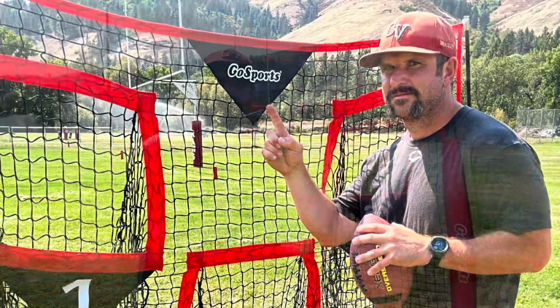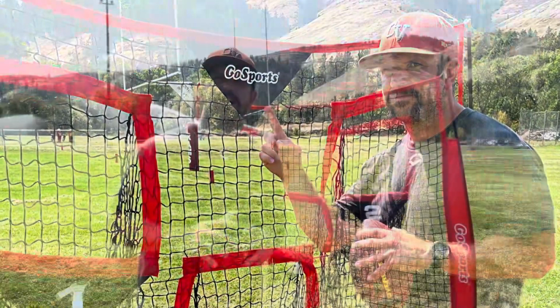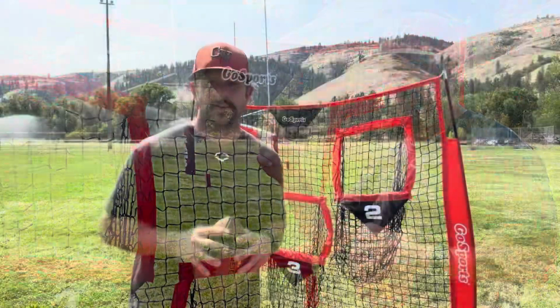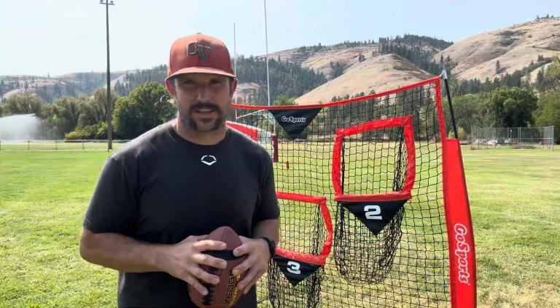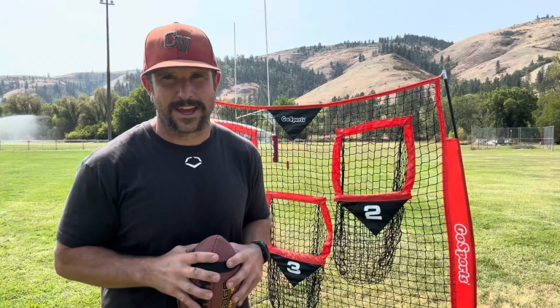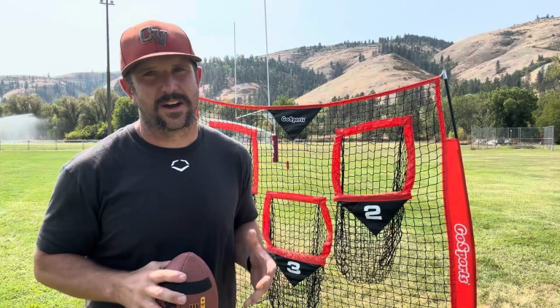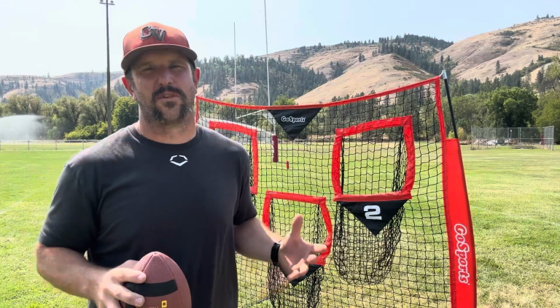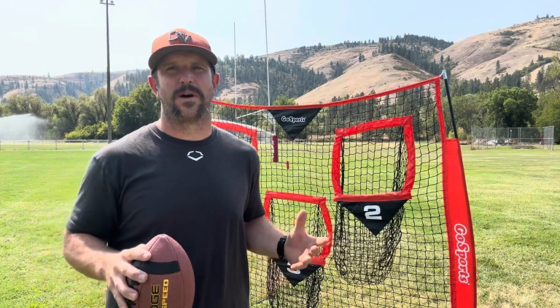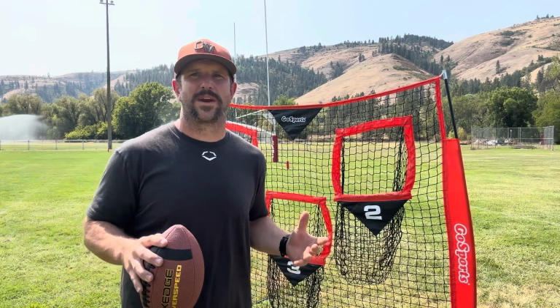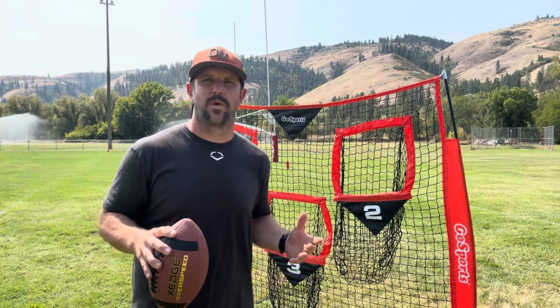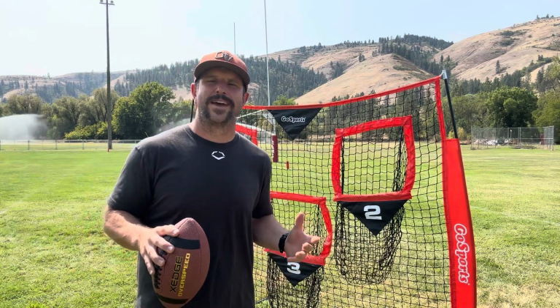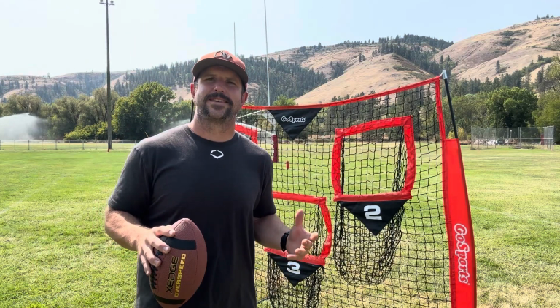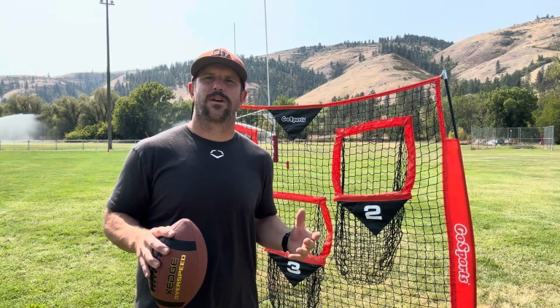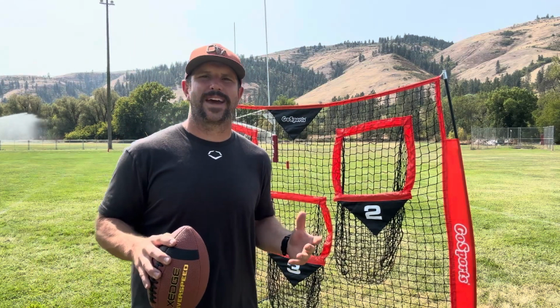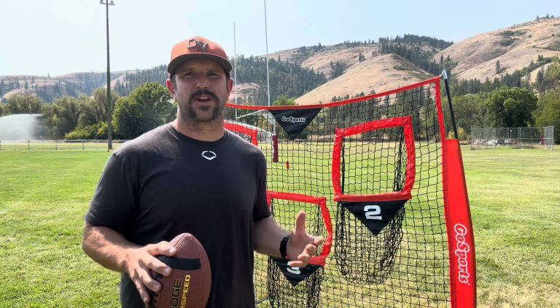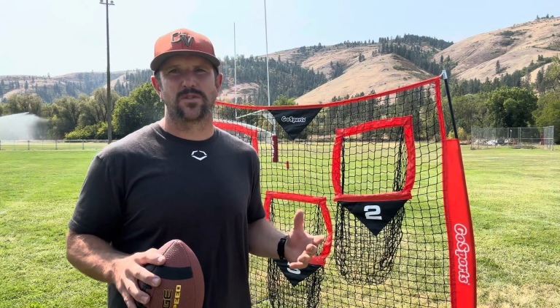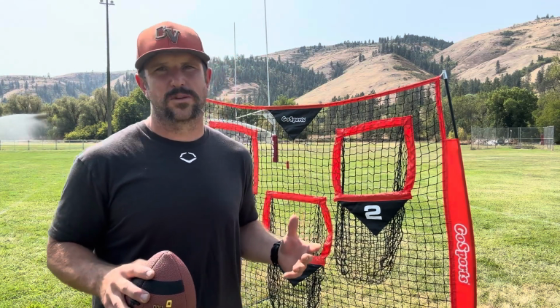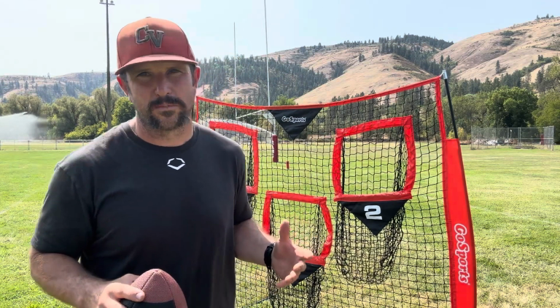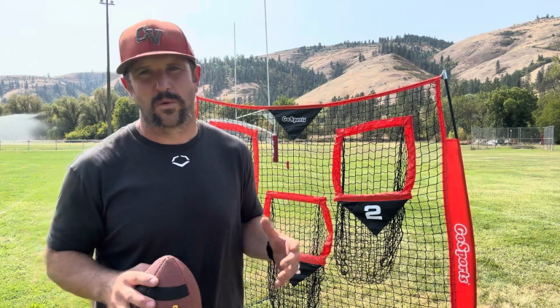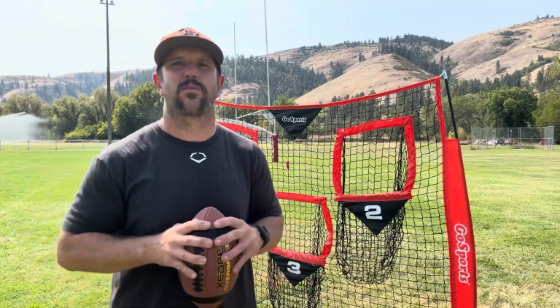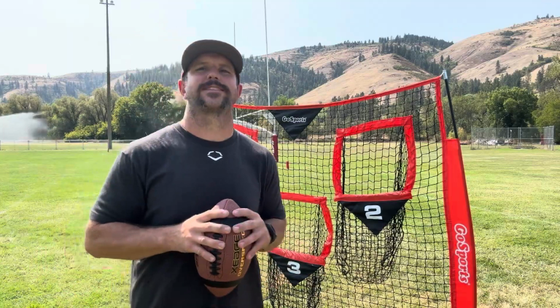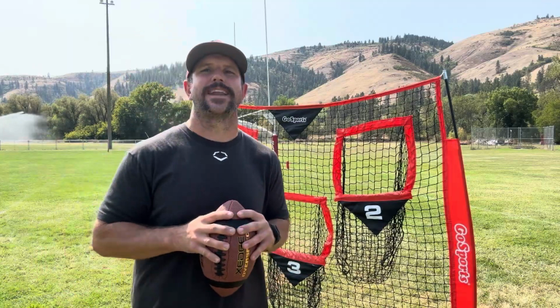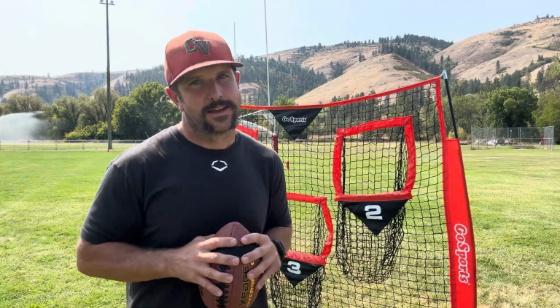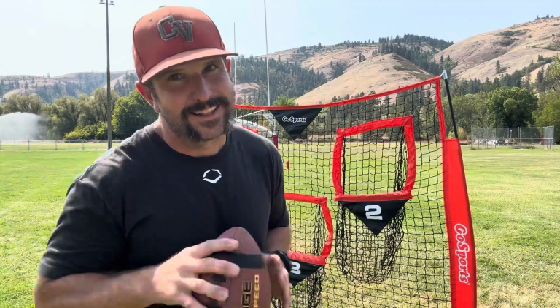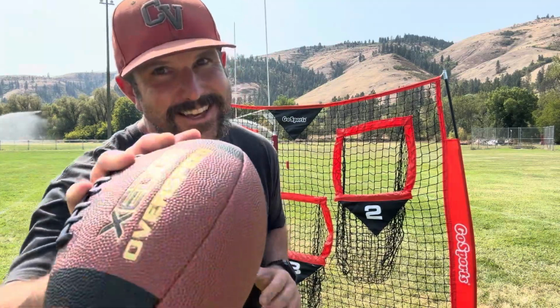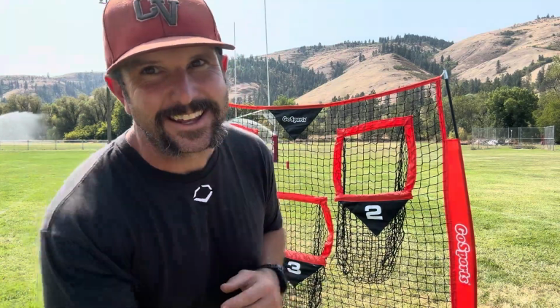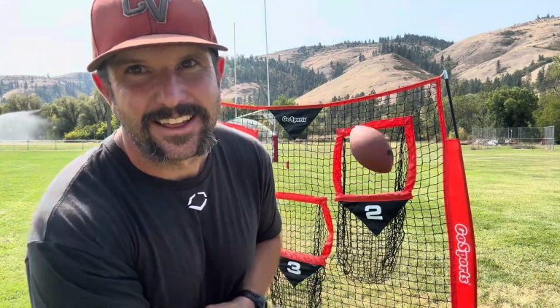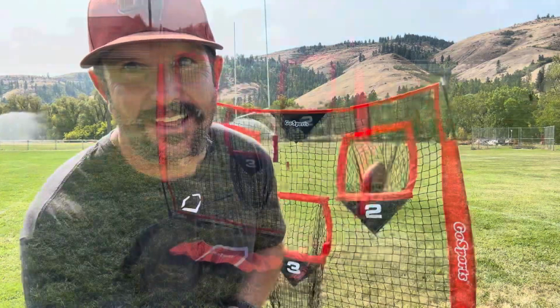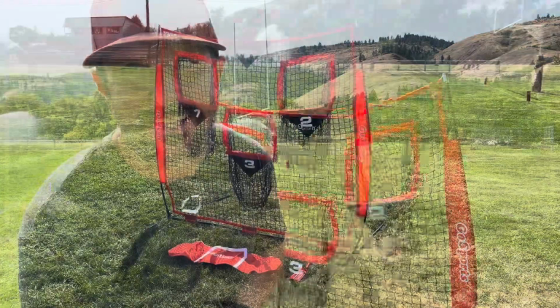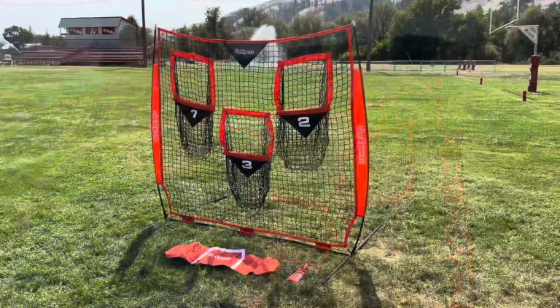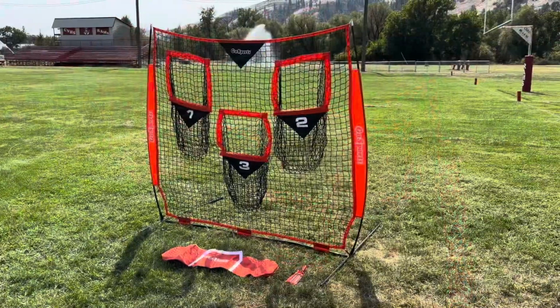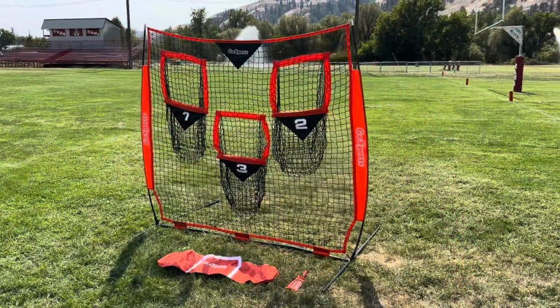Hey y'all, Coach Bradley coming at you to talk a little football training equipment. Today we're going to get after the Go Sports football throwing practice net — let's get it.